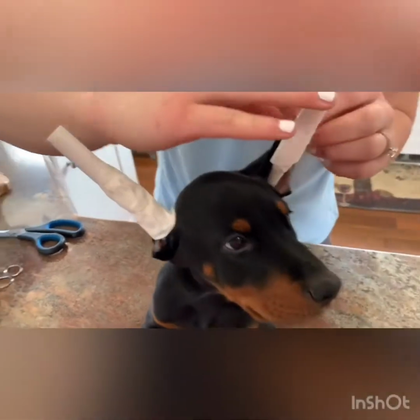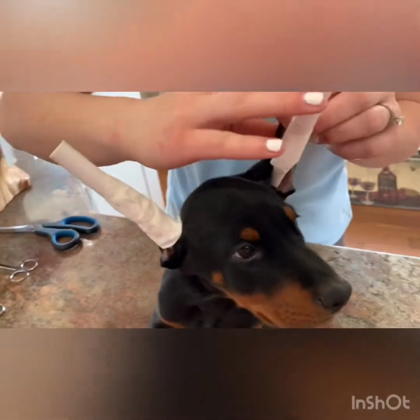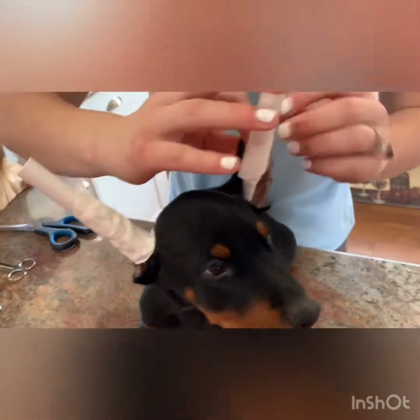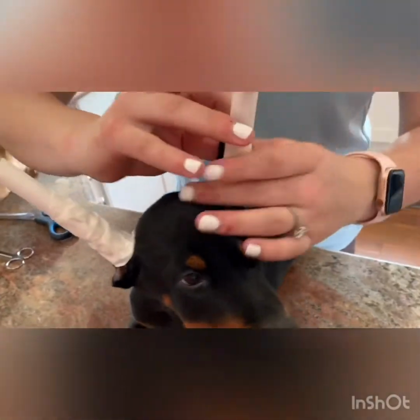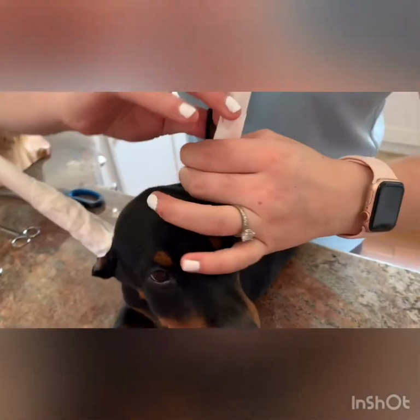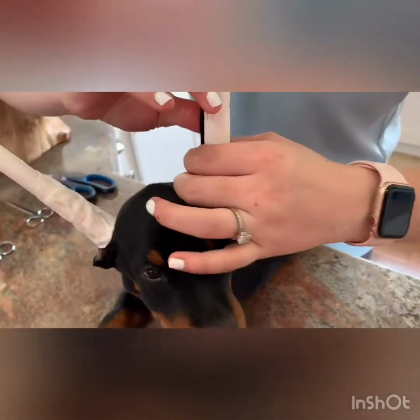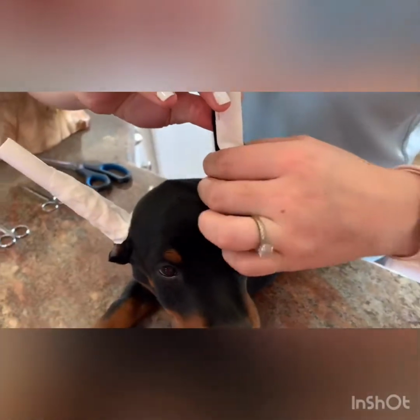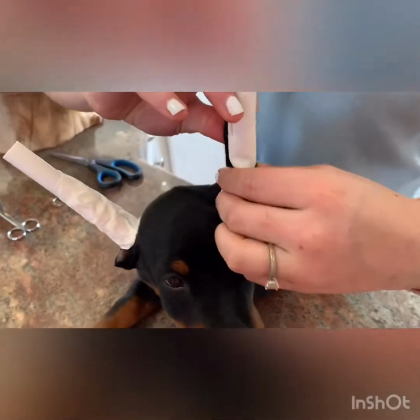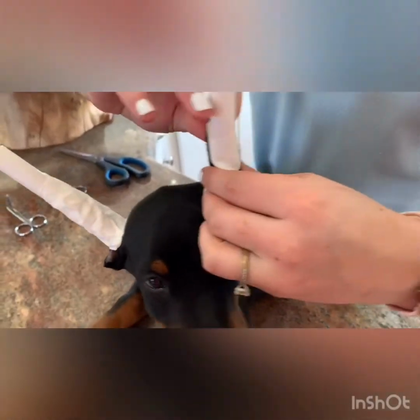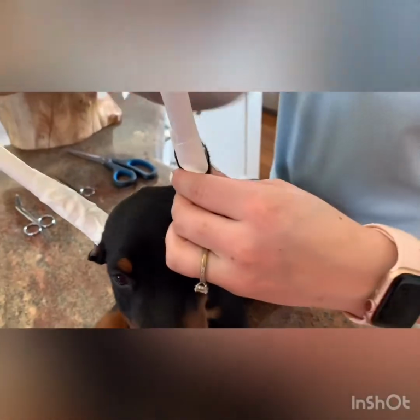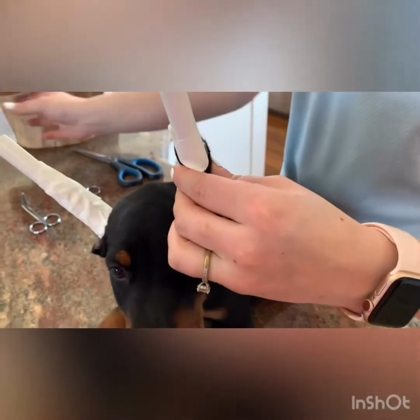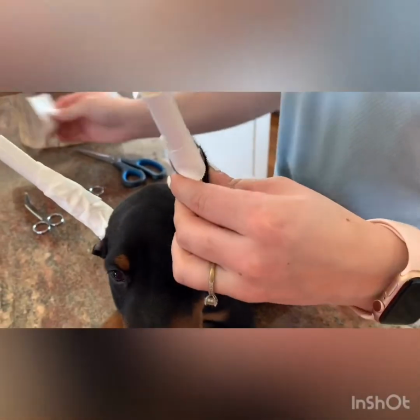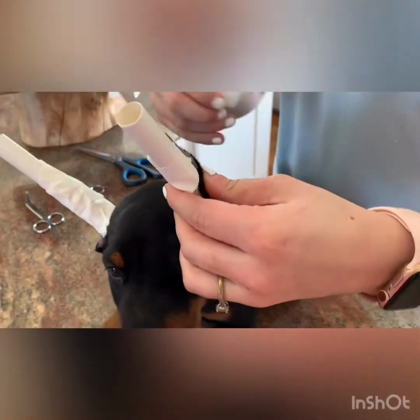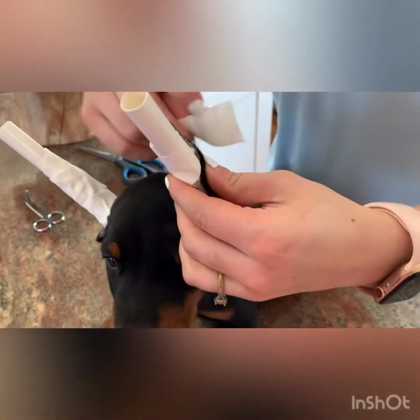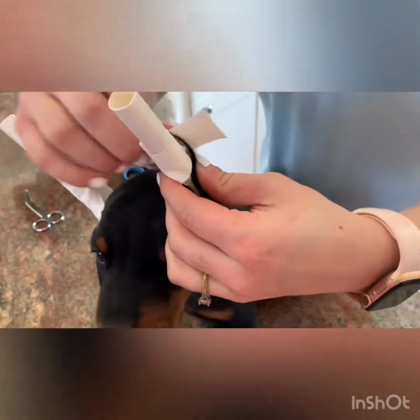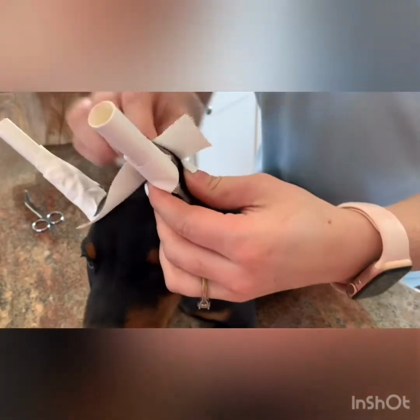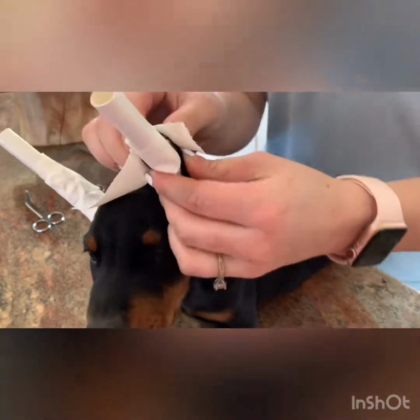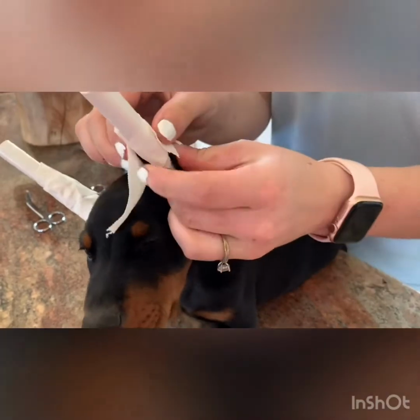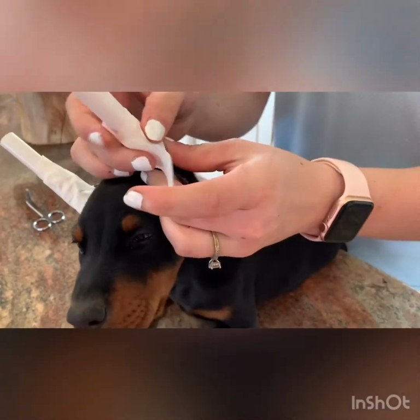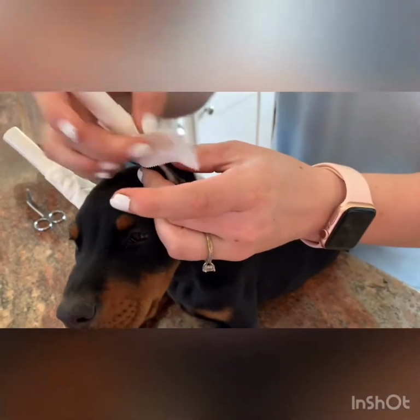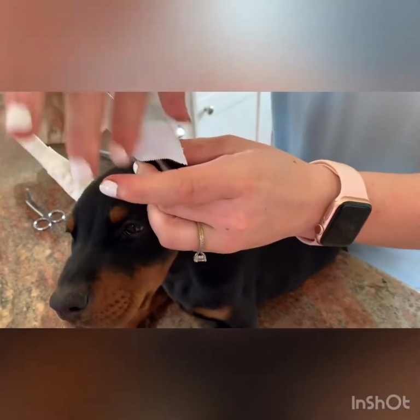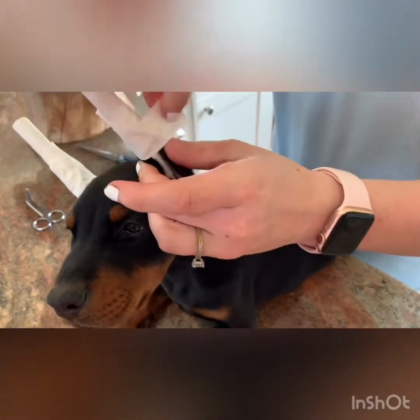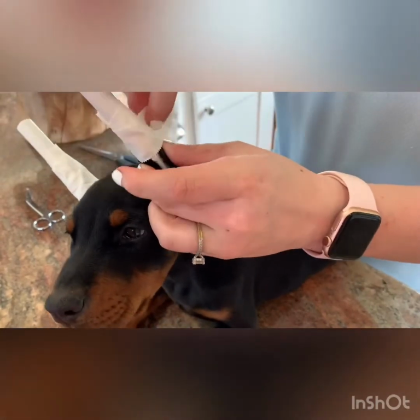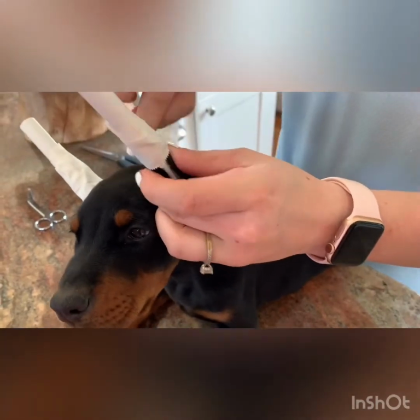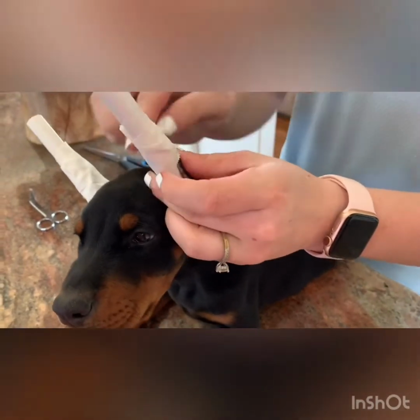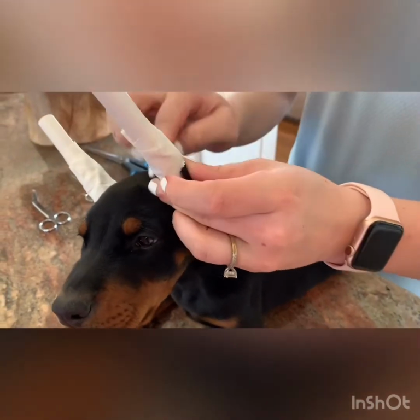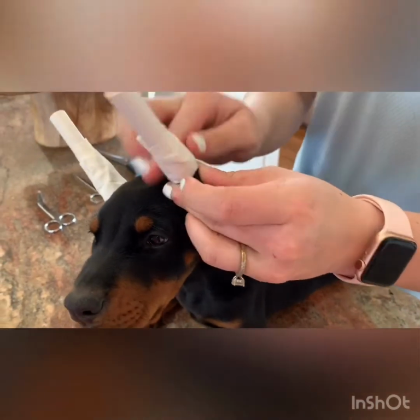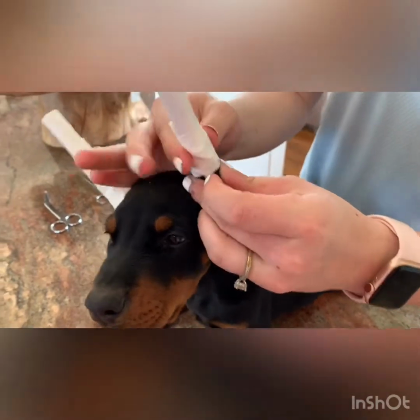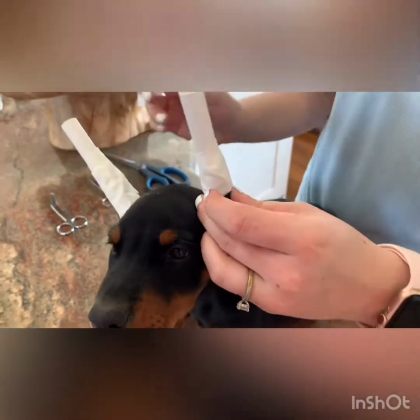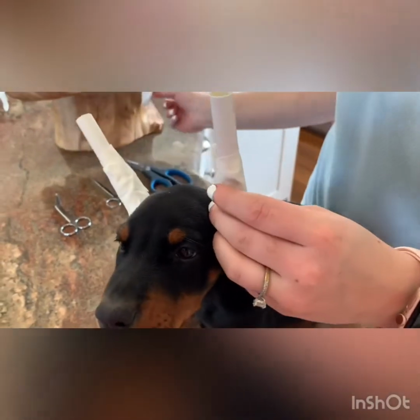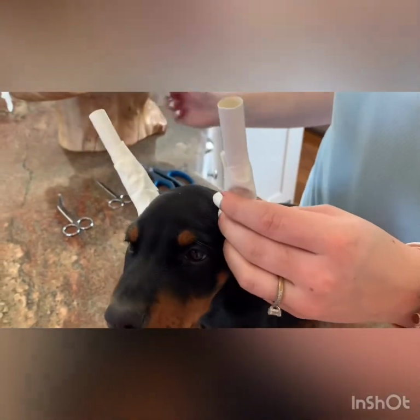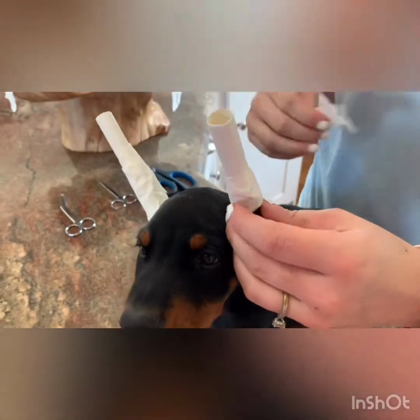You want to change these roughly around every three days, or if they get wet. You can leave them off for a few hours to let the air get to them.